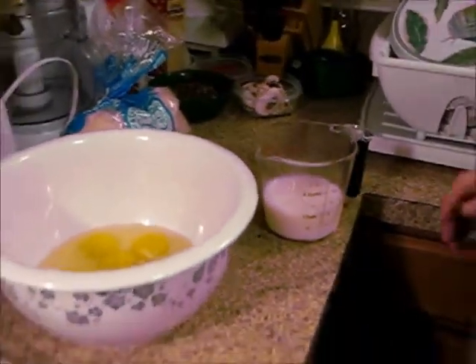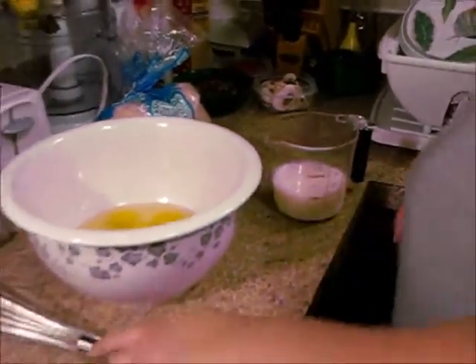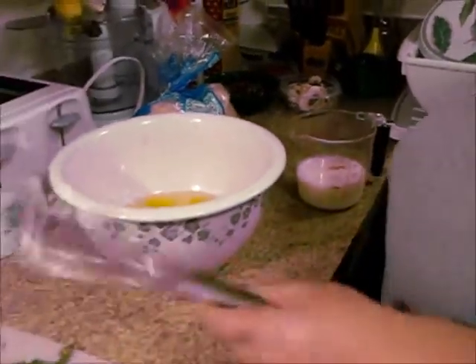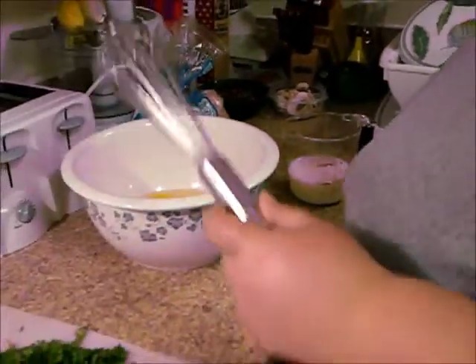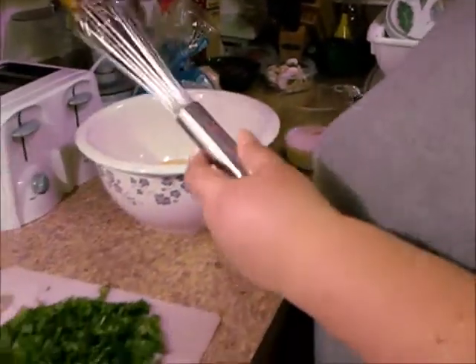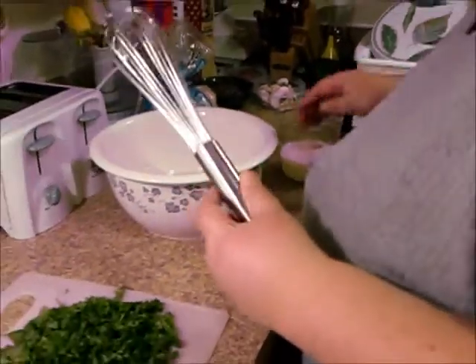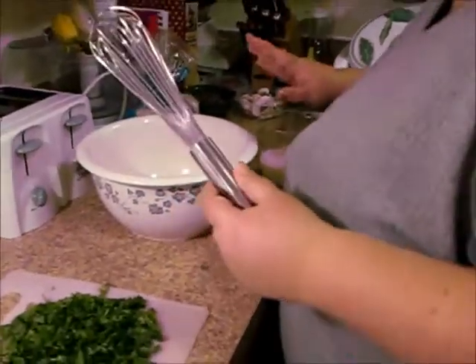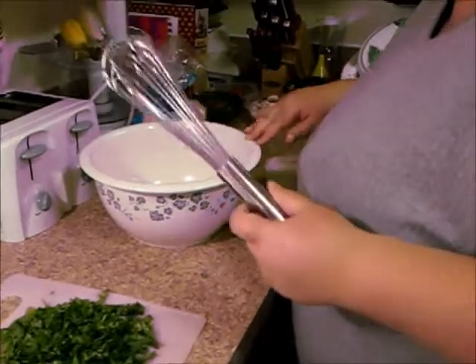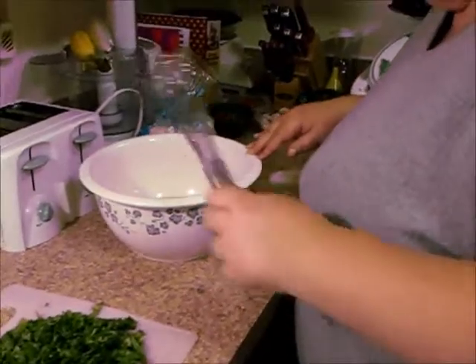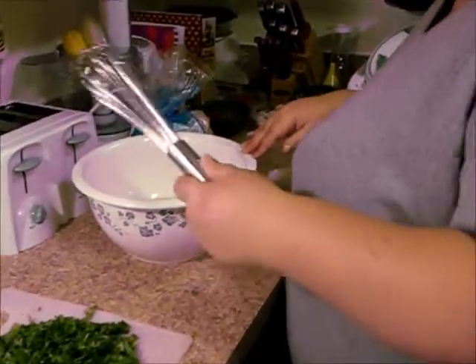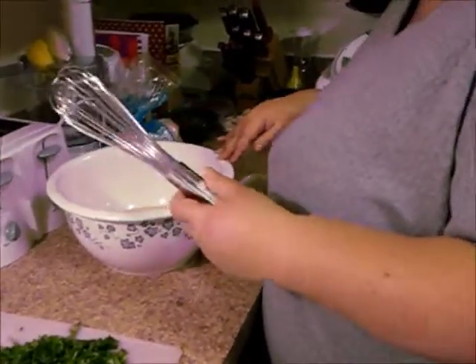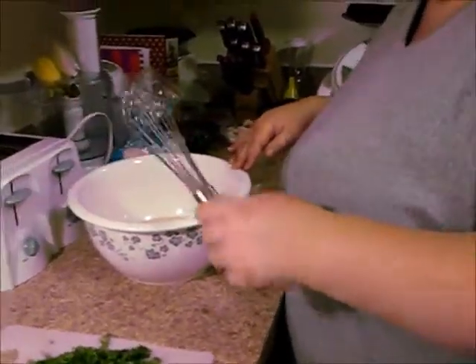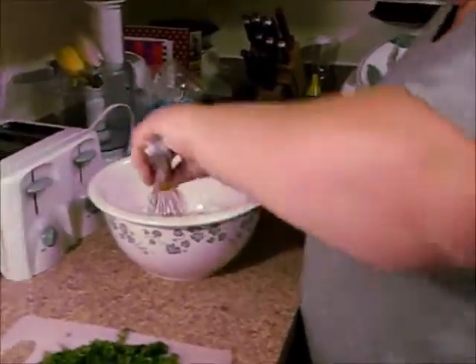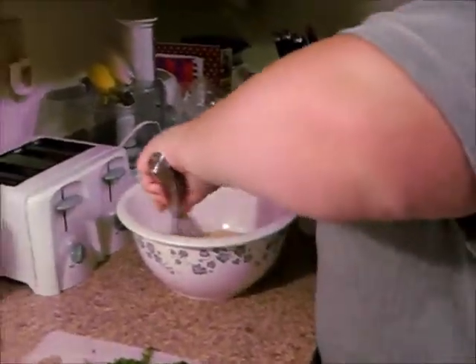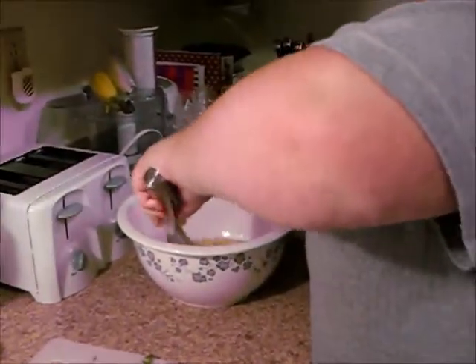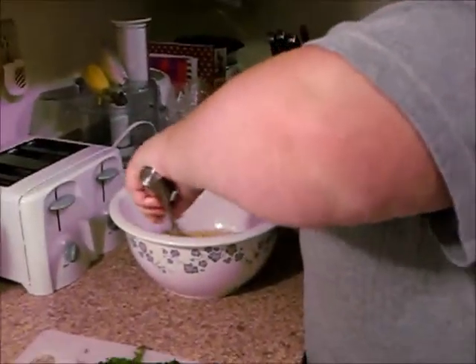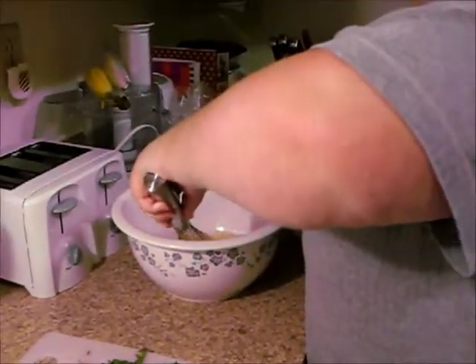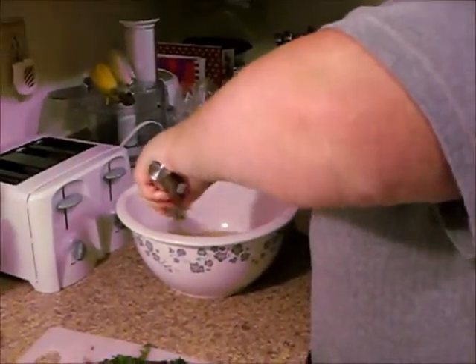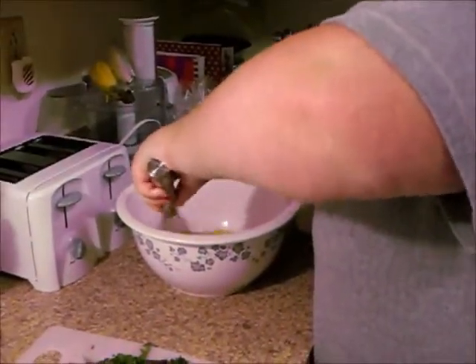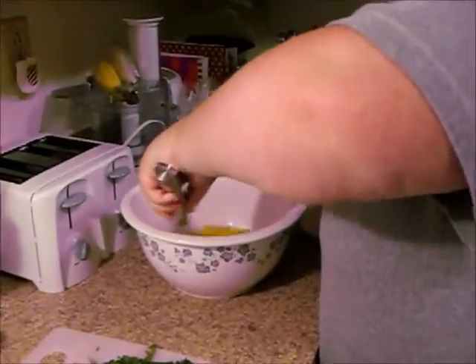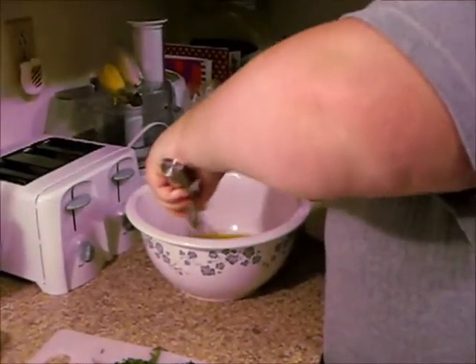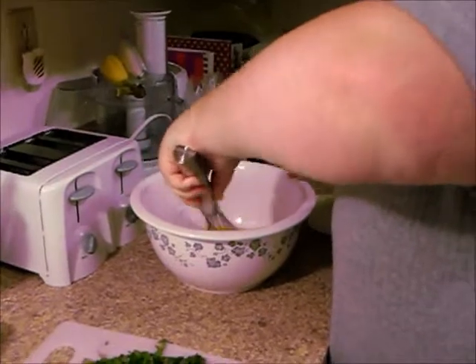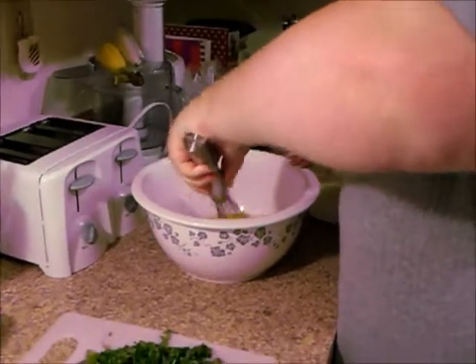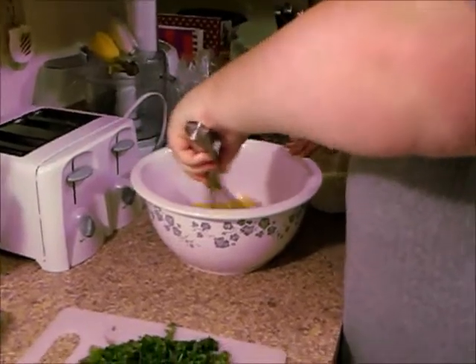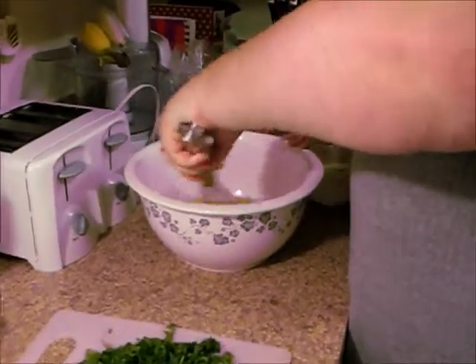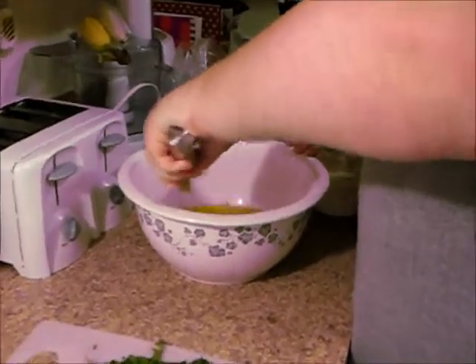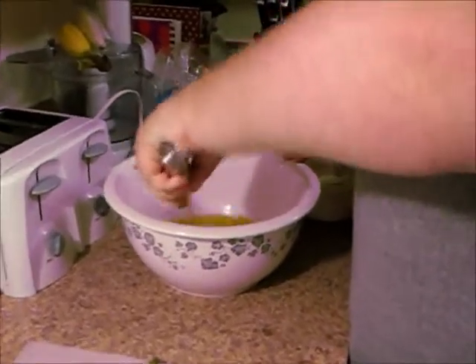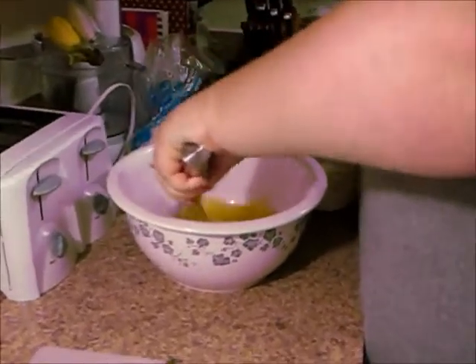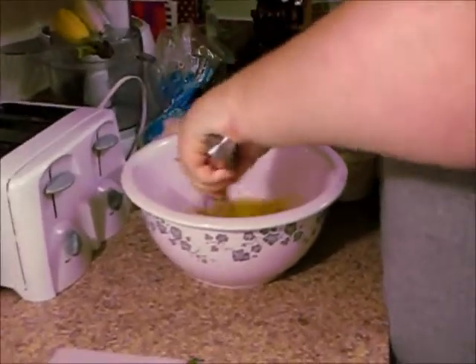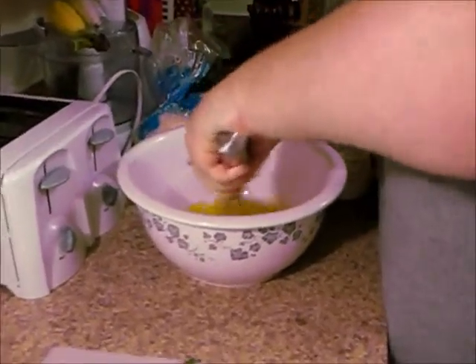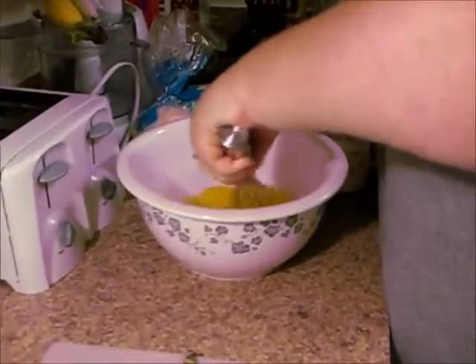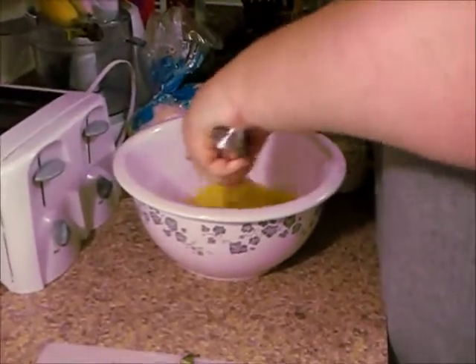So I'm just going to beat this. In here I have Dijon mustard with the eggs — it's just to give it a little bit more than just a breakfast flavor. So I'm just going to beat these.